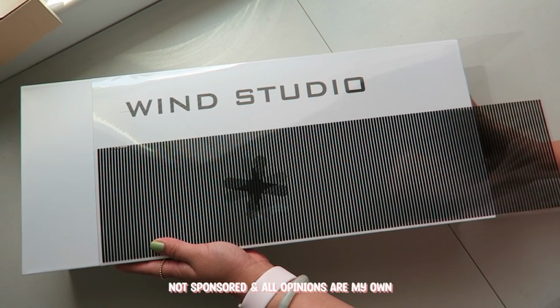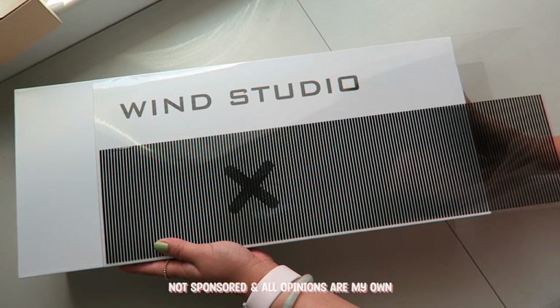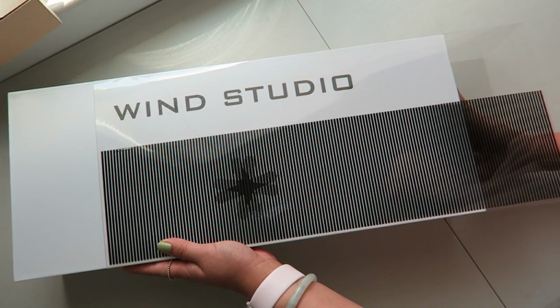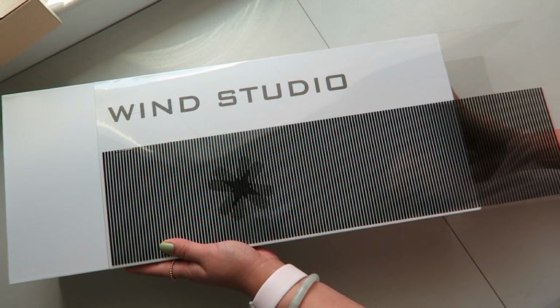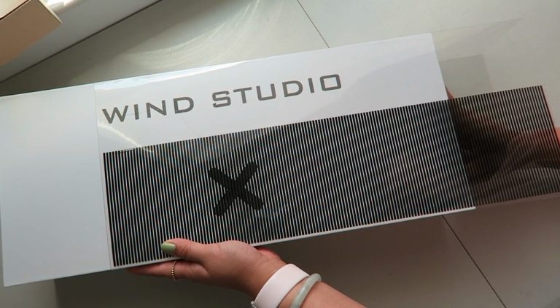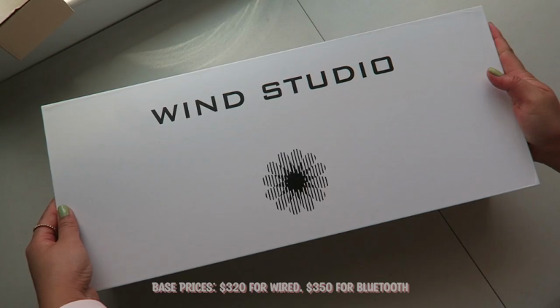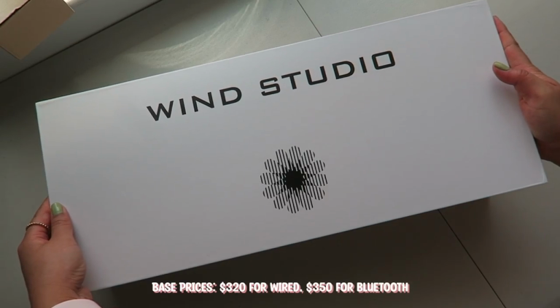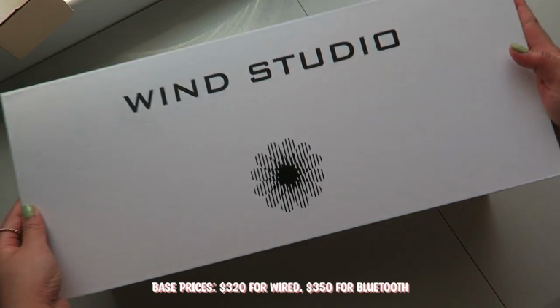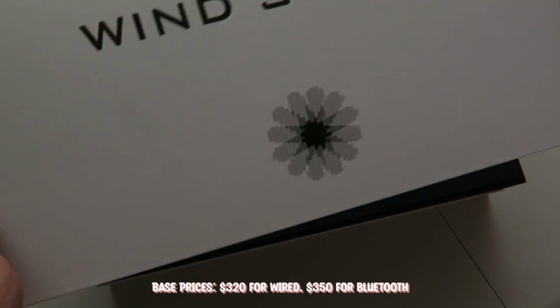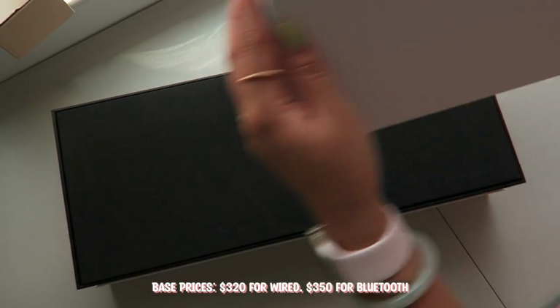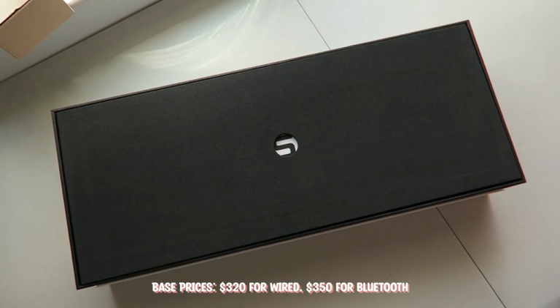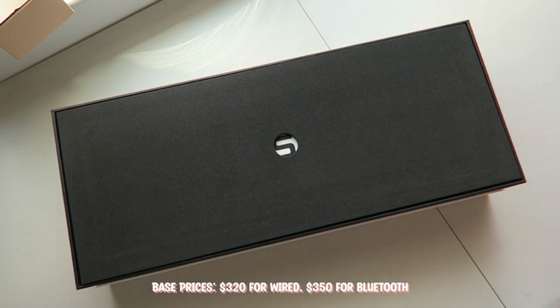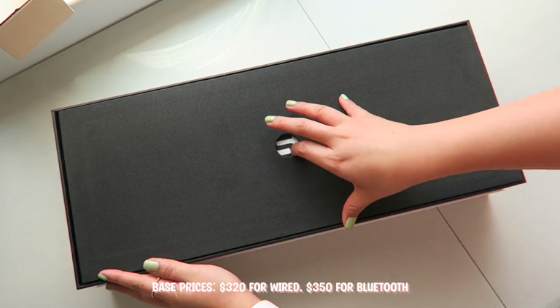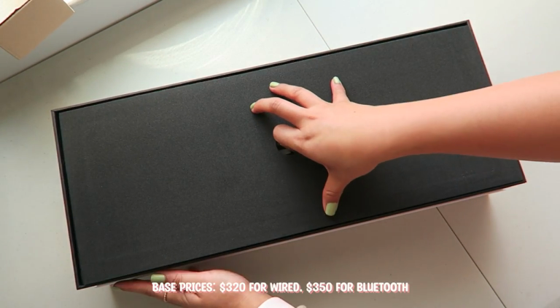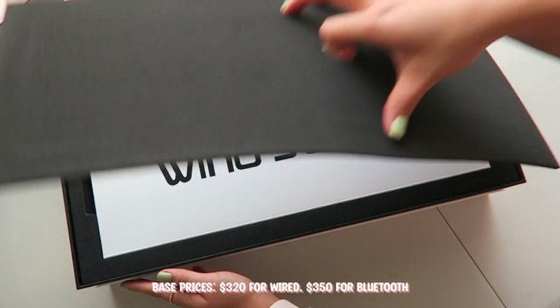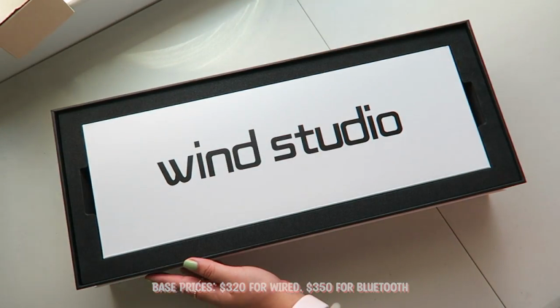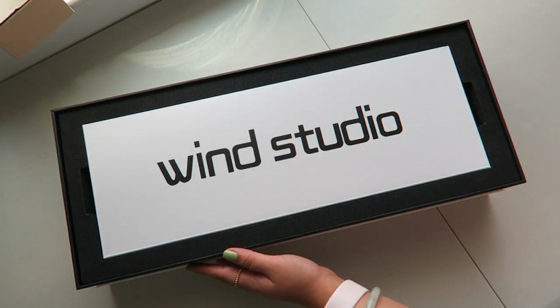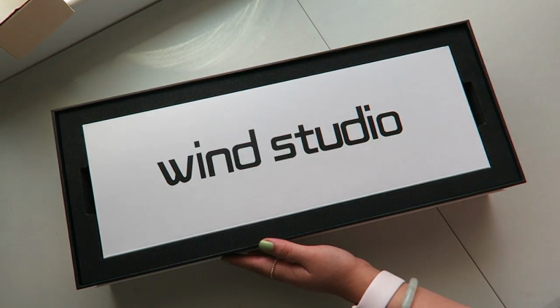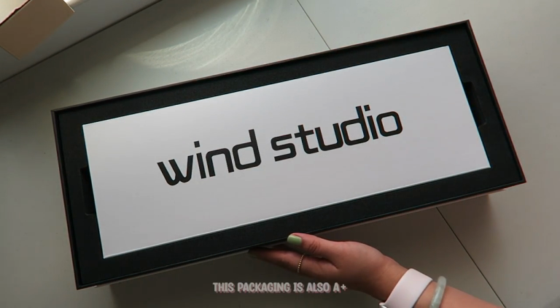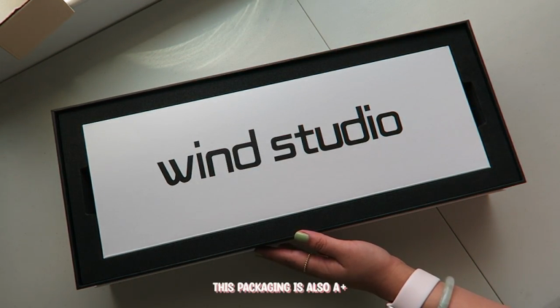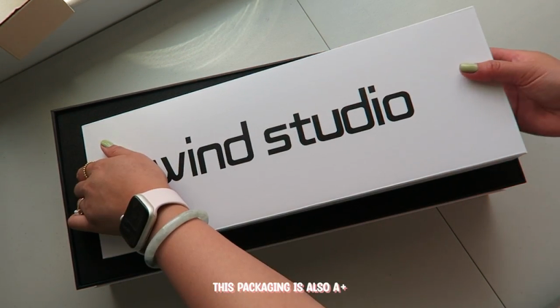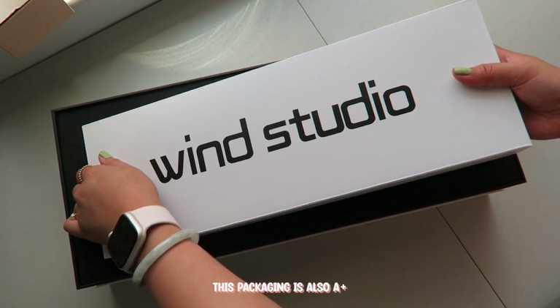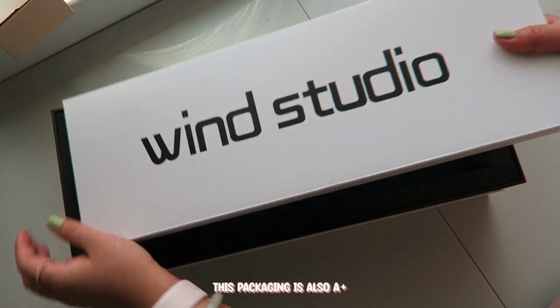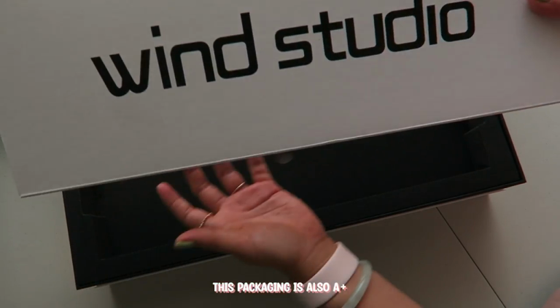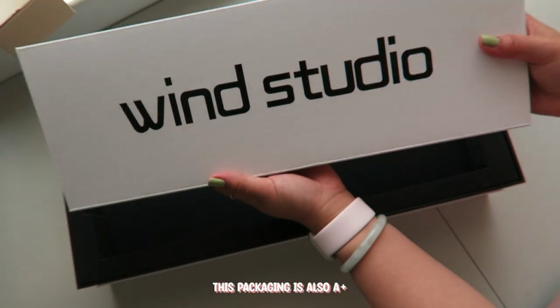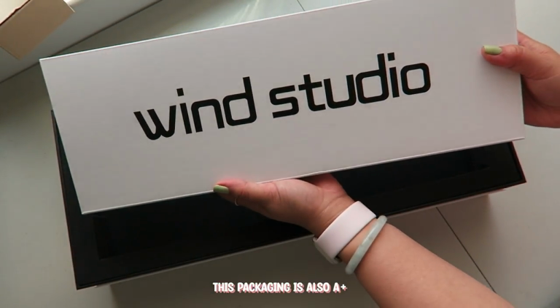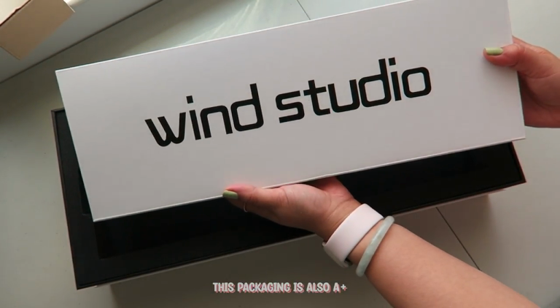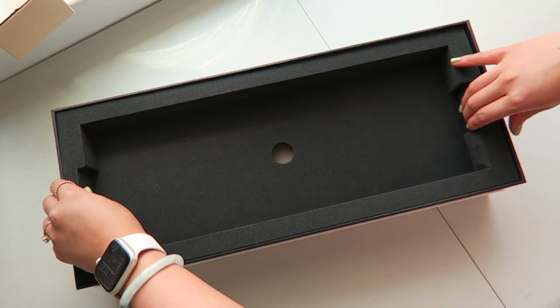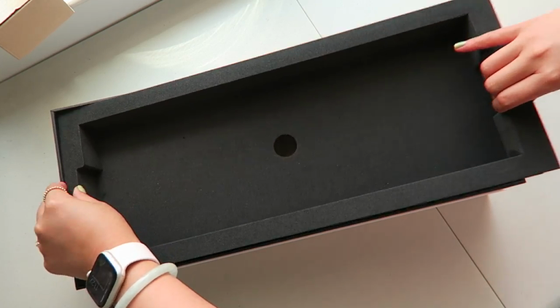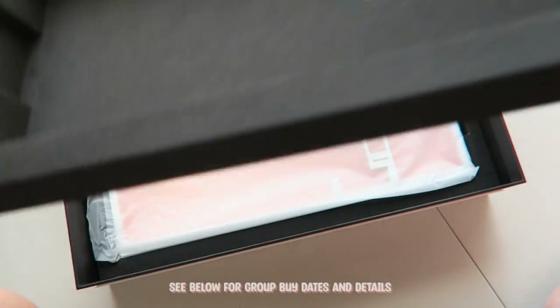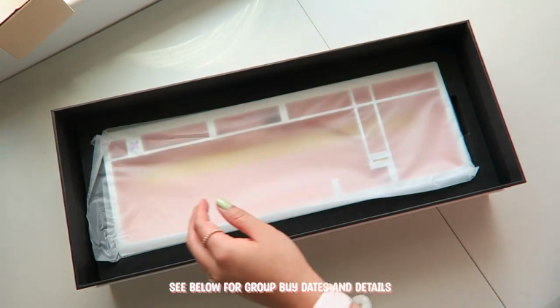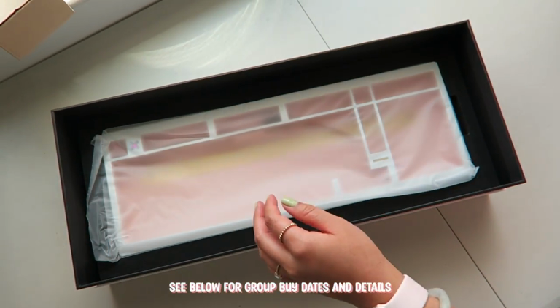This is a new 98% or 1800 mechanical keyboard, and when I first saw it, I thought — man, not only is this keyboard beautiful, but it's also going to be great for work since it's more compact than a full-size keyboard, but still has a numpad.